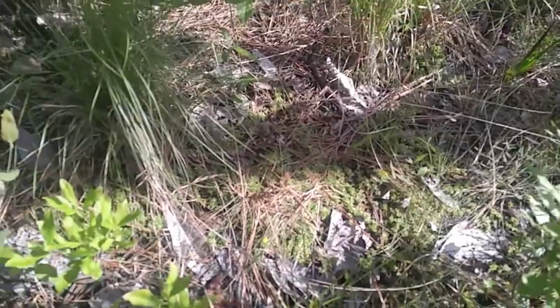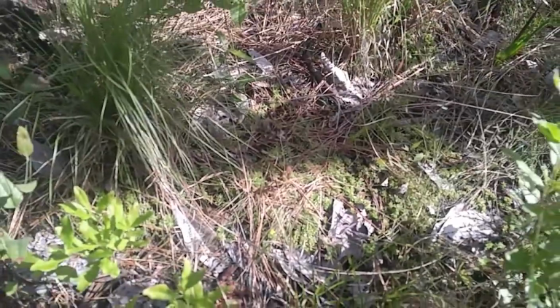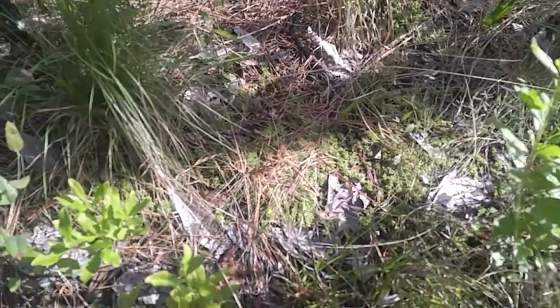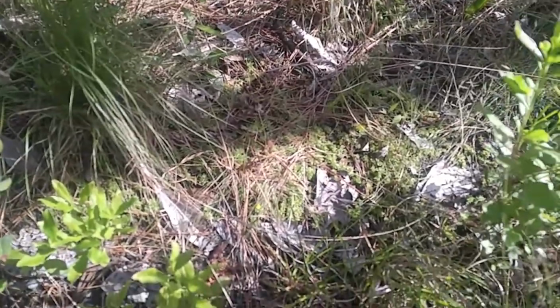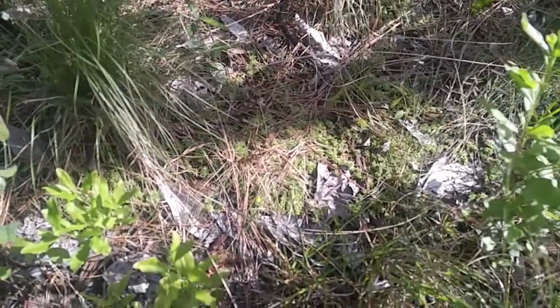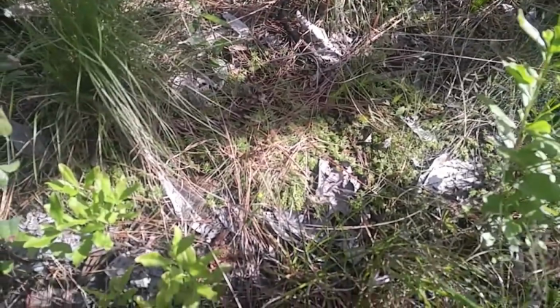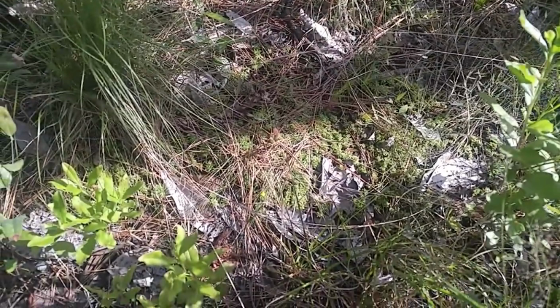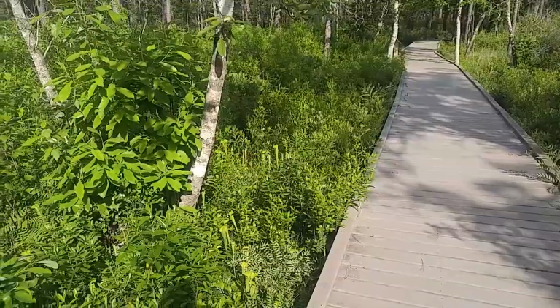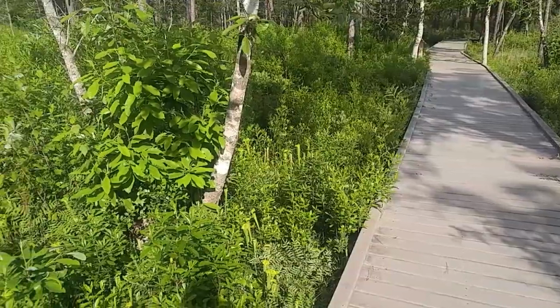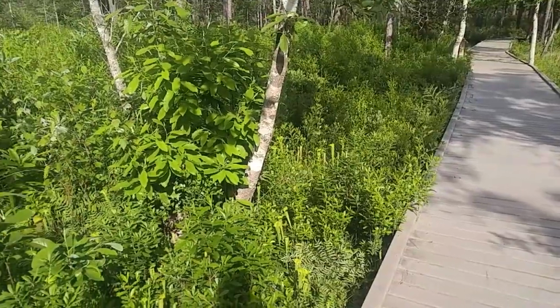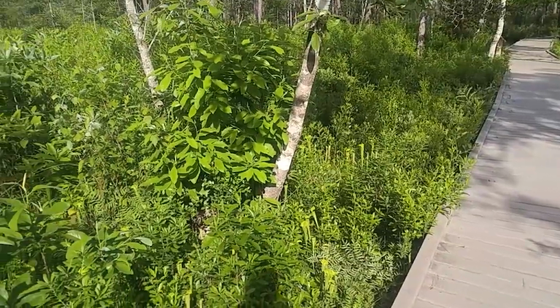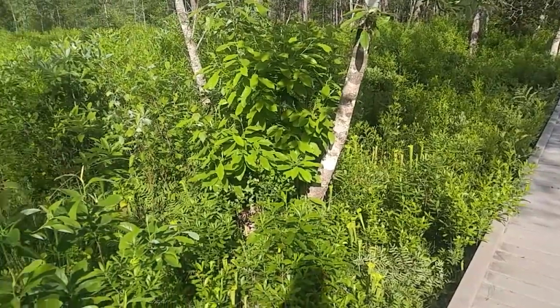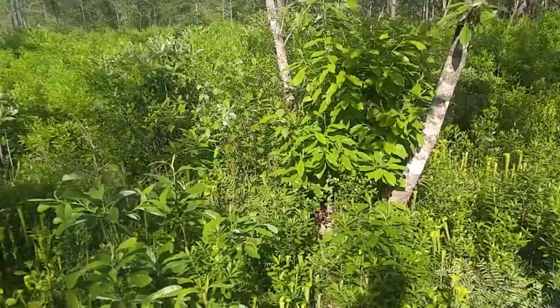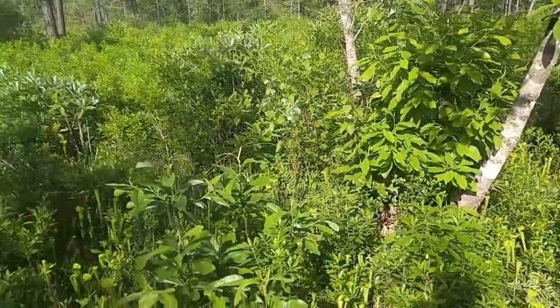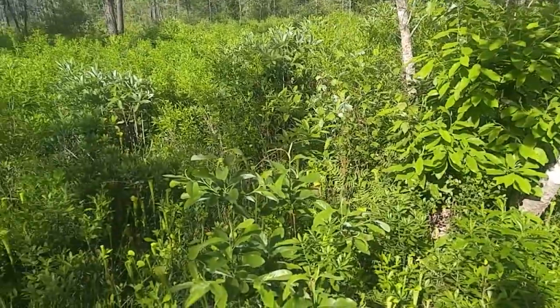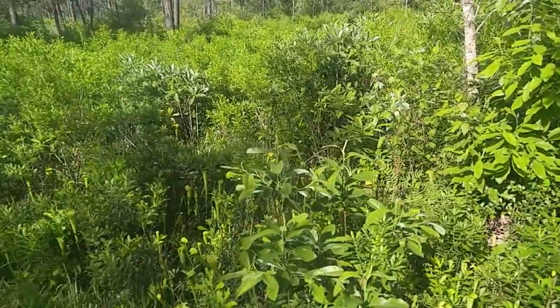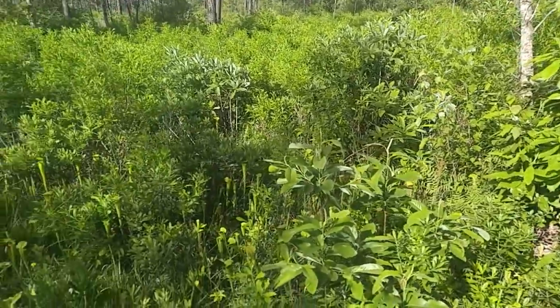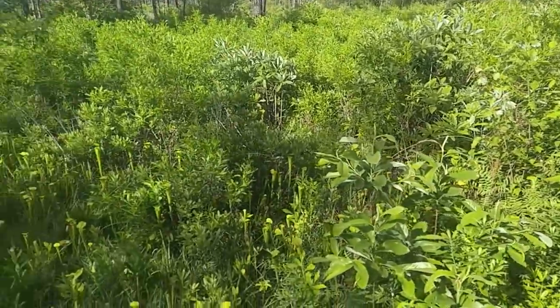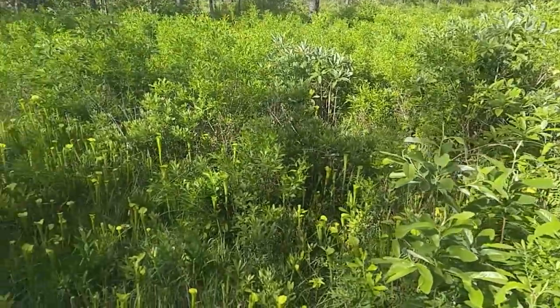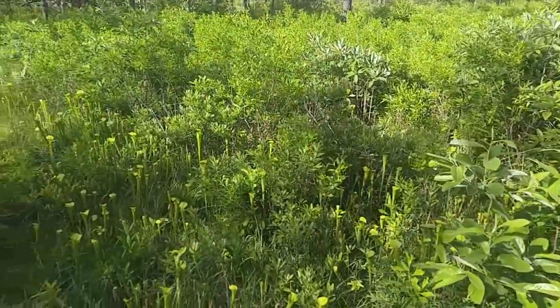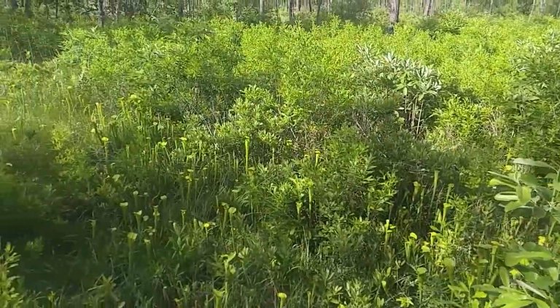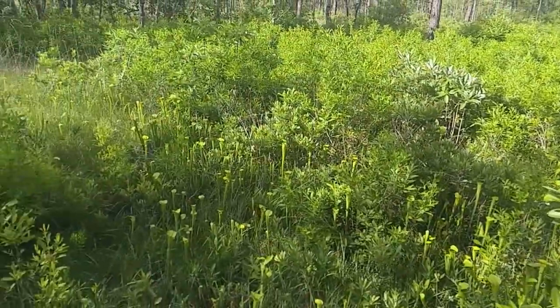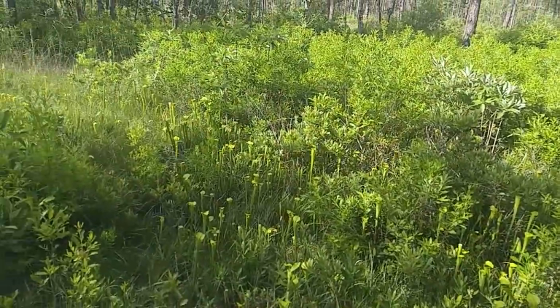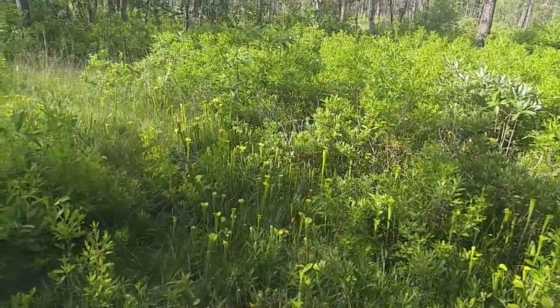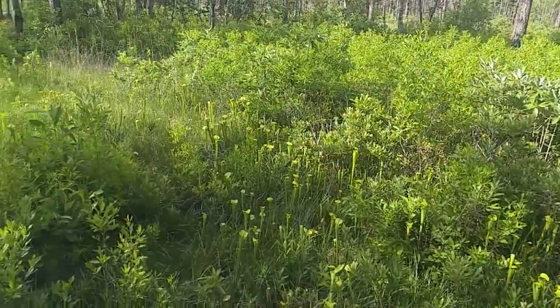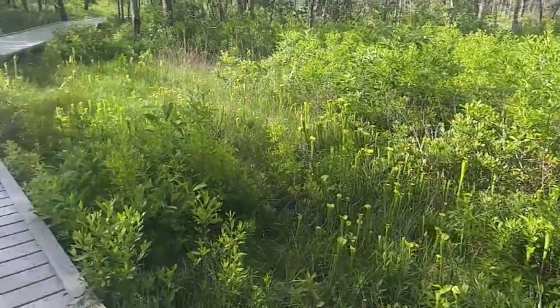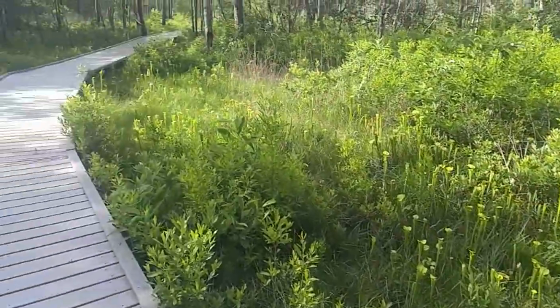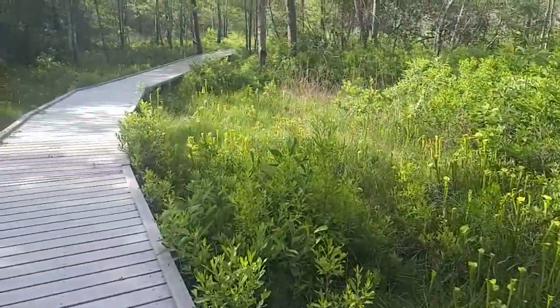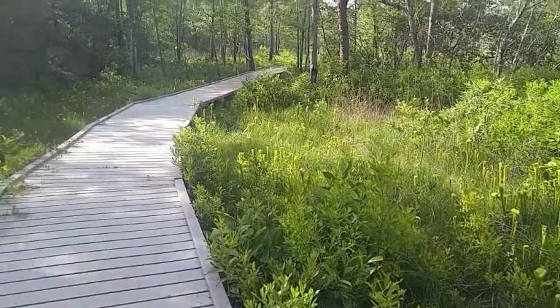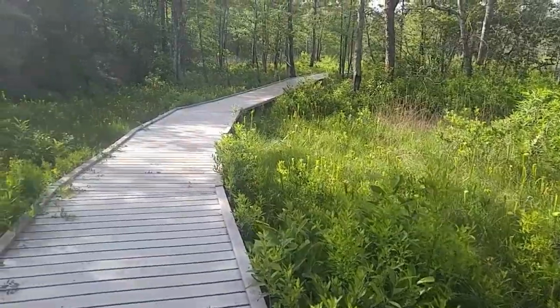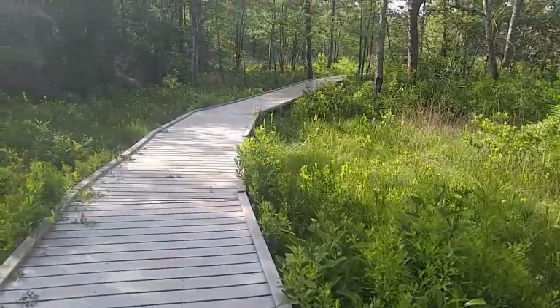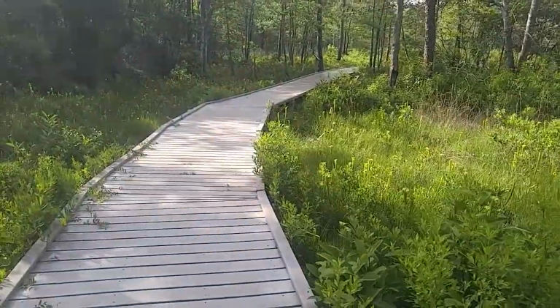Now, as some of you may know, that means that more complex and exciting carnivorous plants could be close by. And sure enough, the Saracenia alata didn't disappoint.